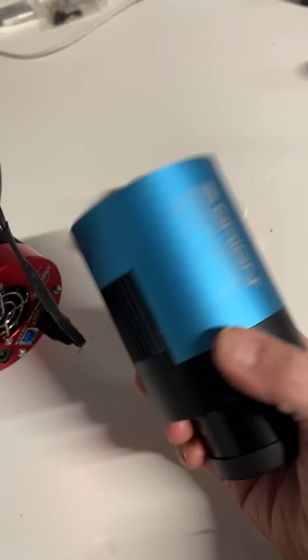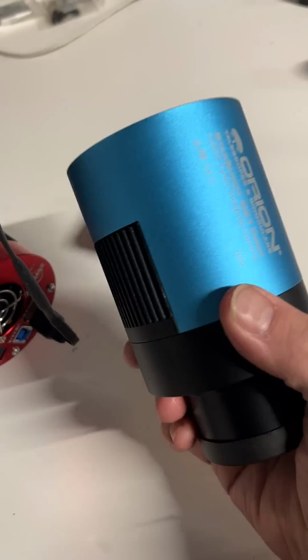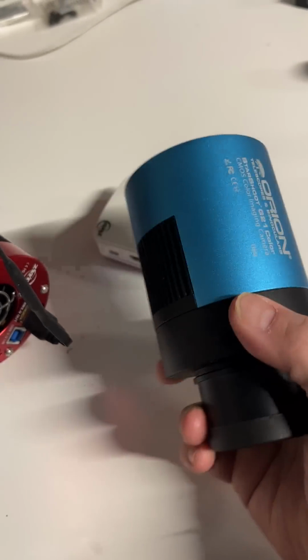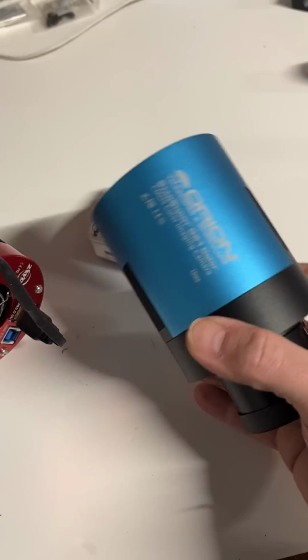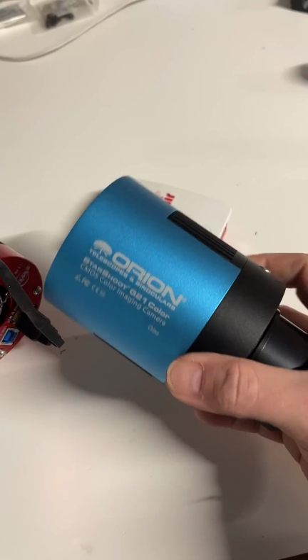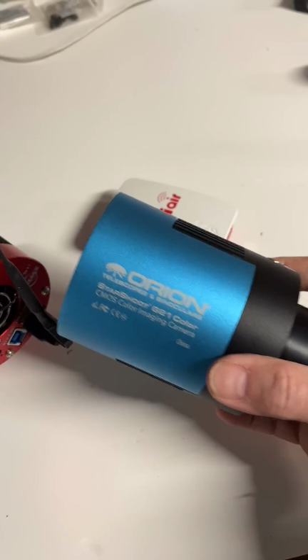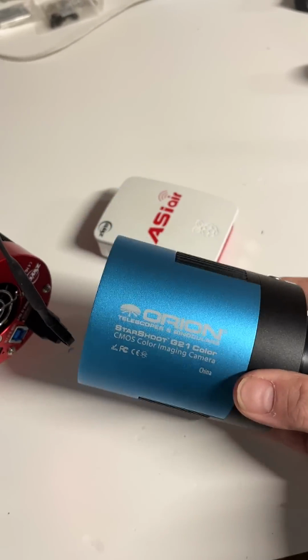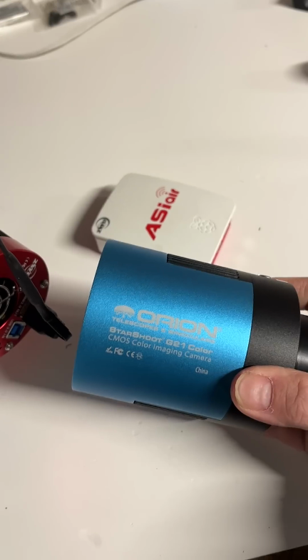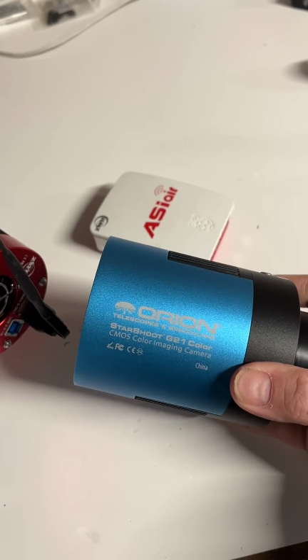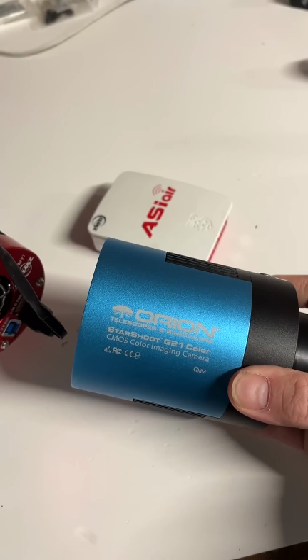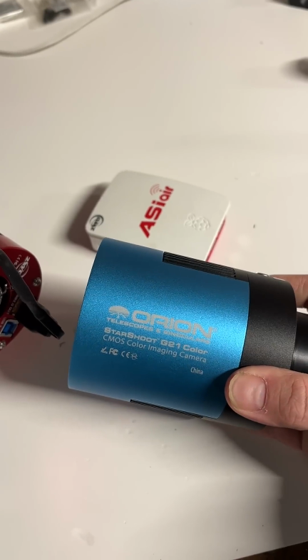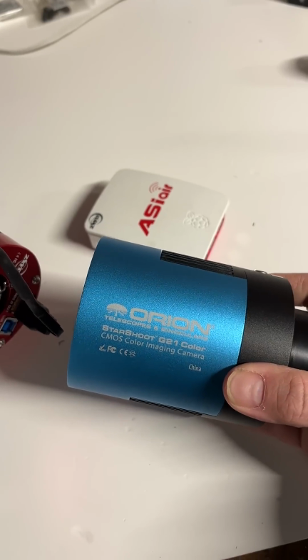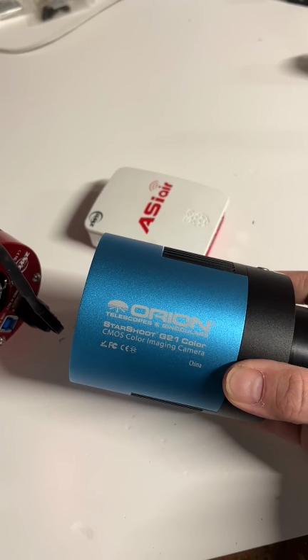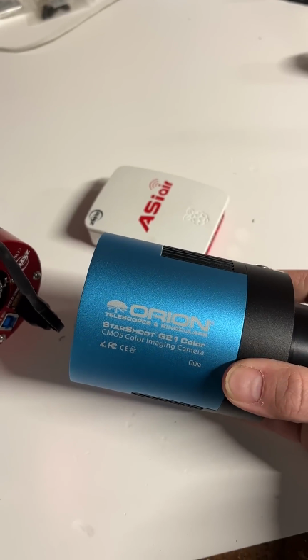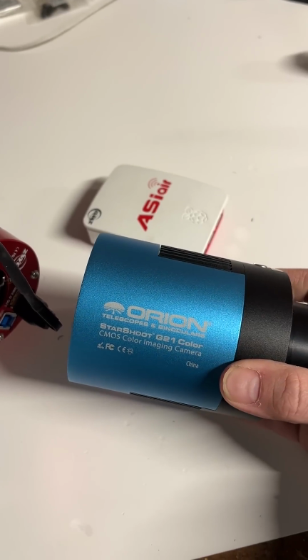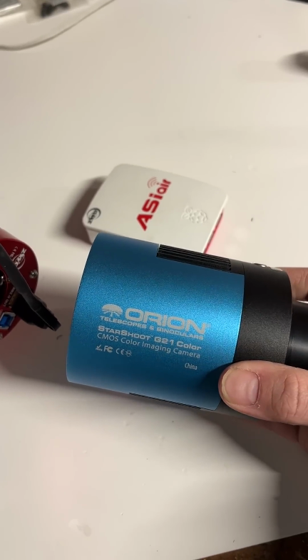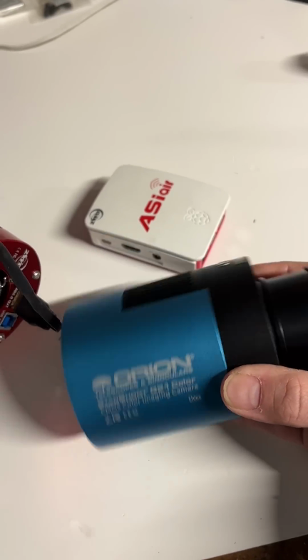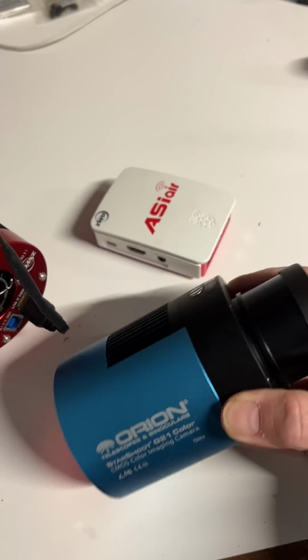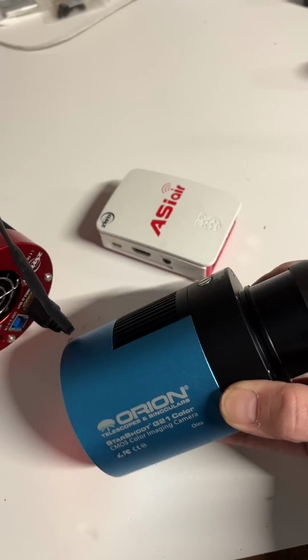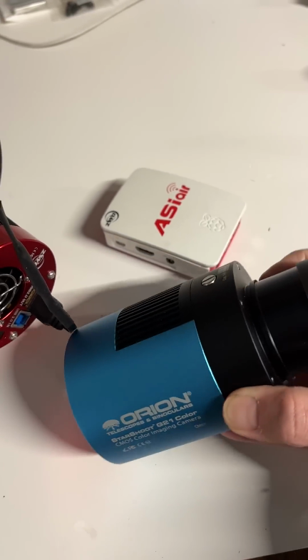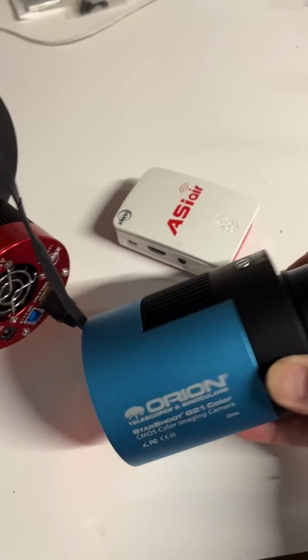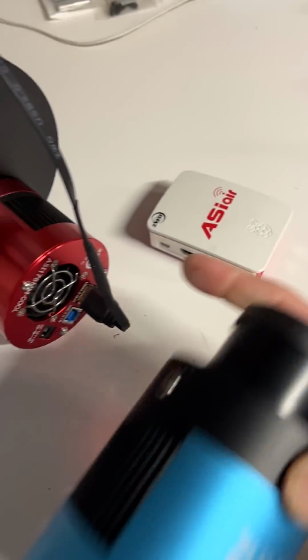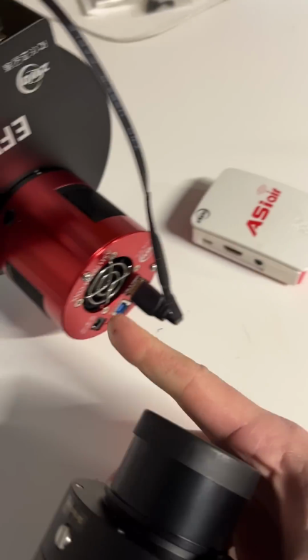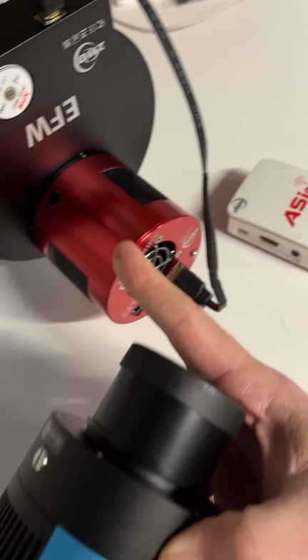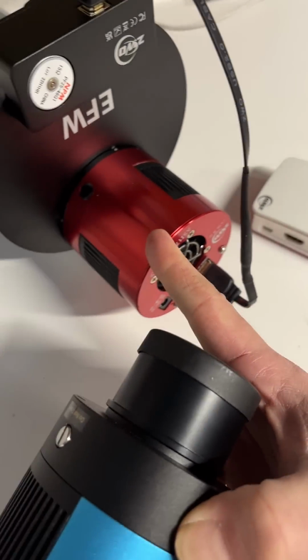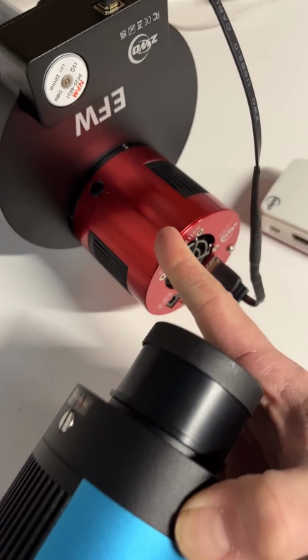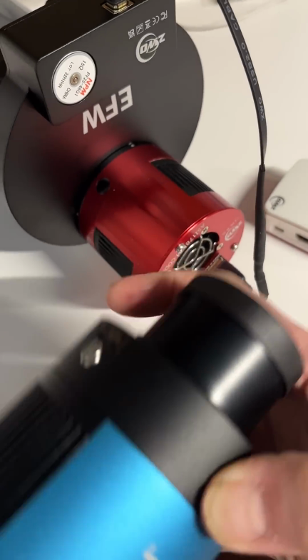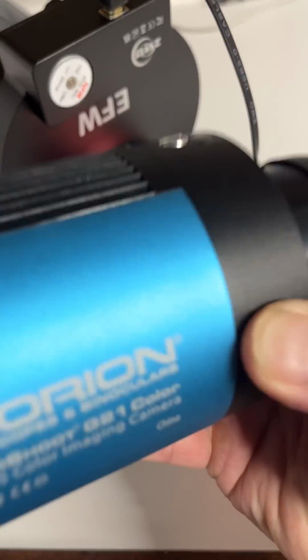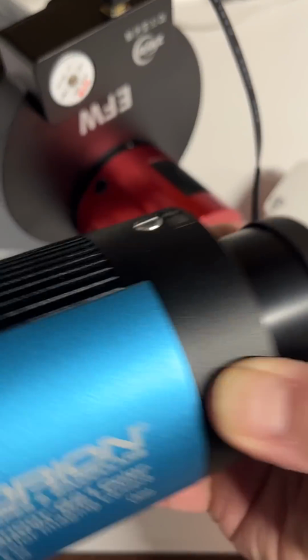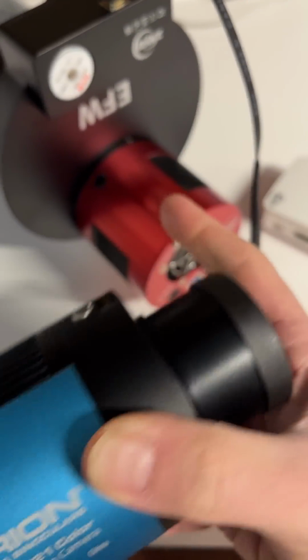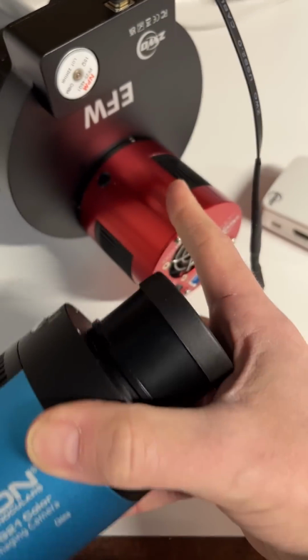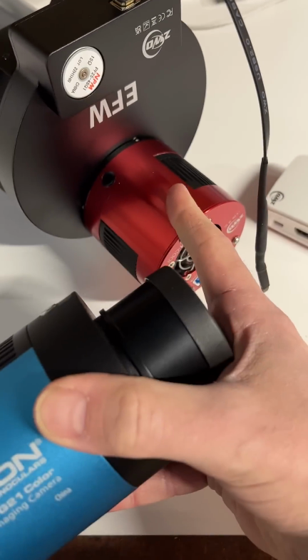This is kind of a unique one — it has an IMX269 sensor in it, which ZWO does not make a camera with this sensor.